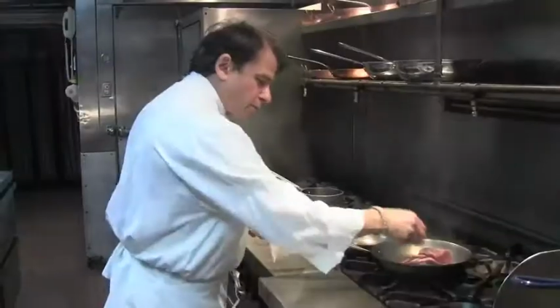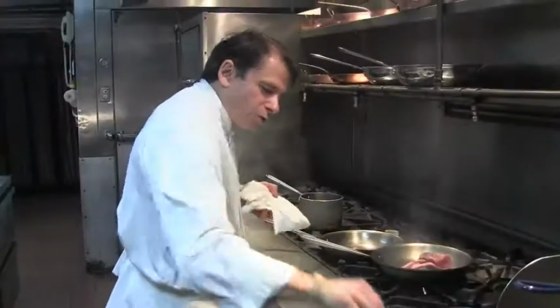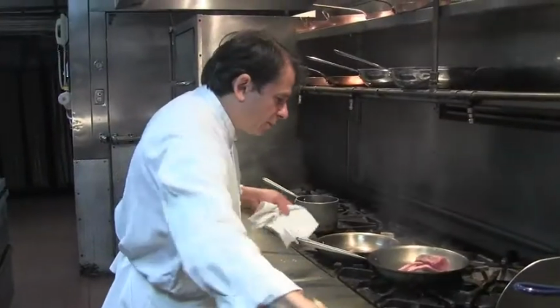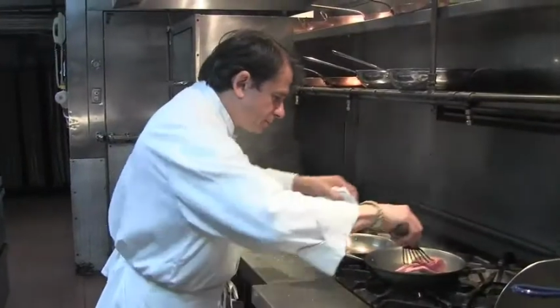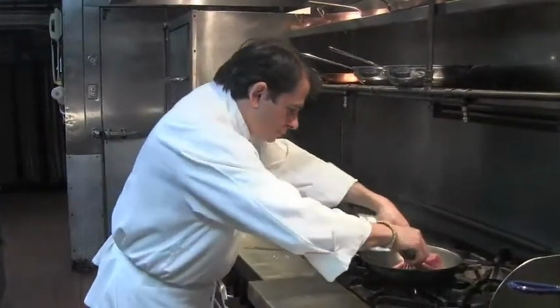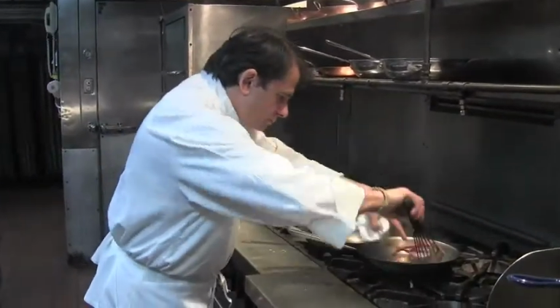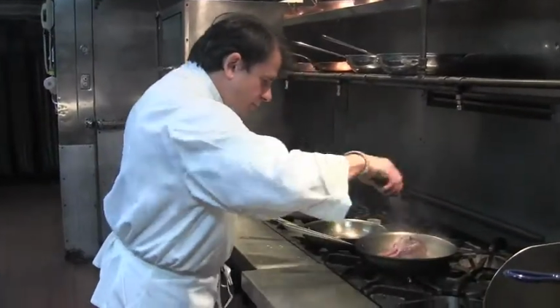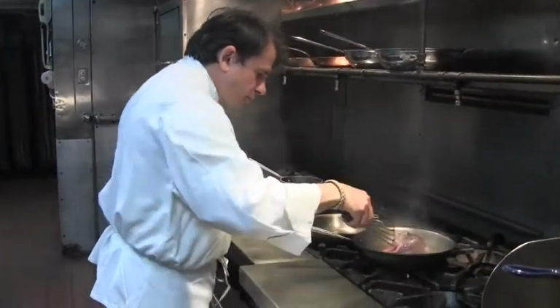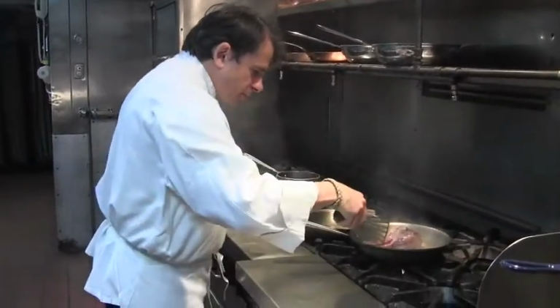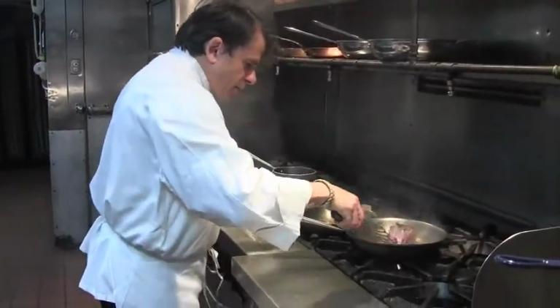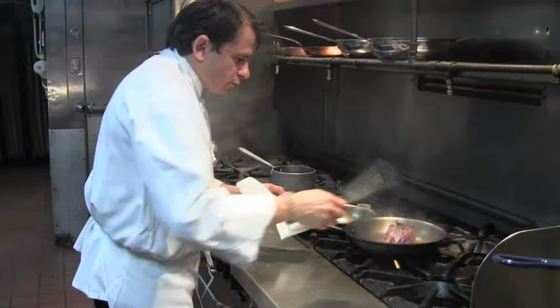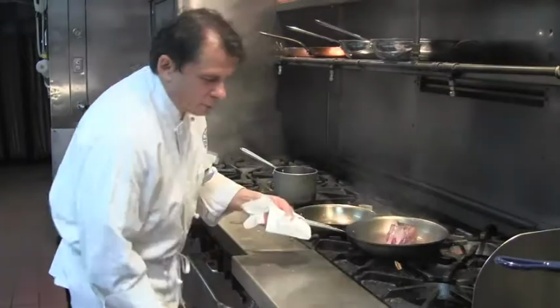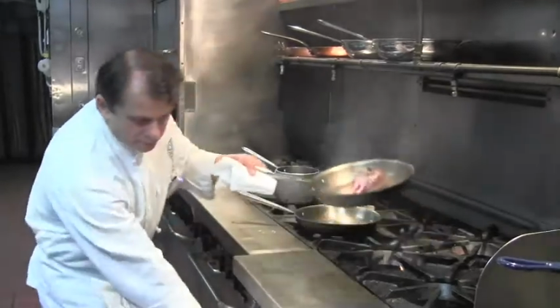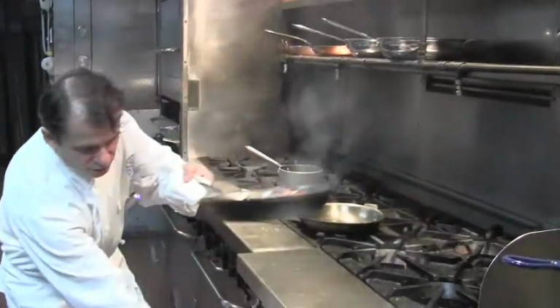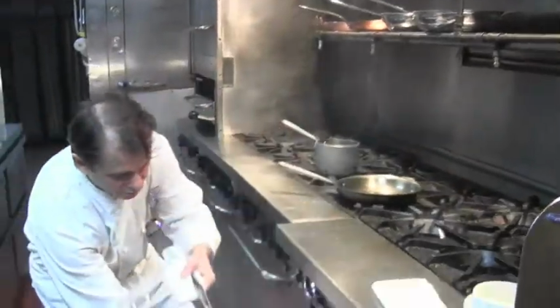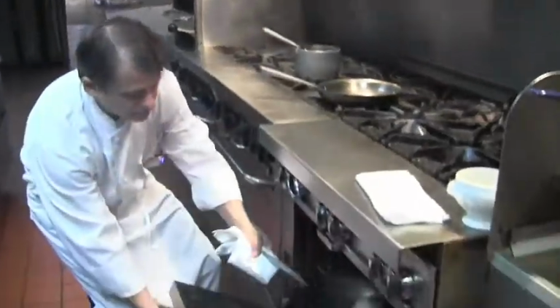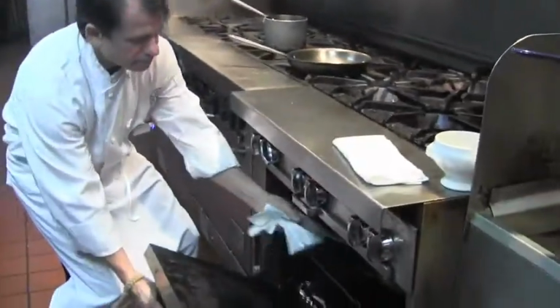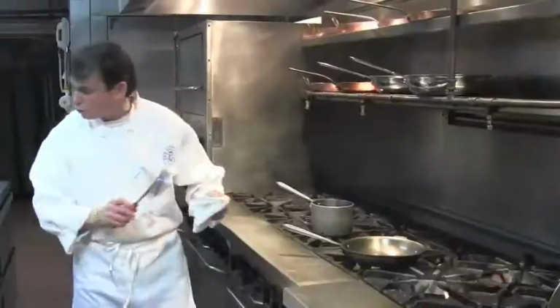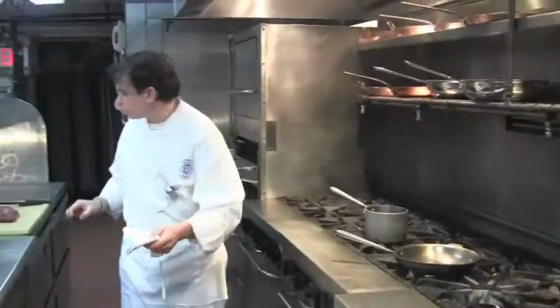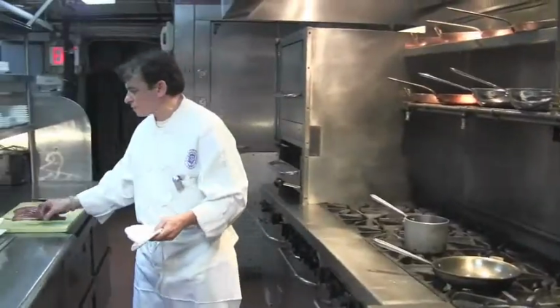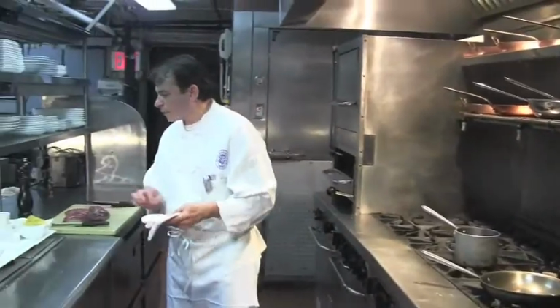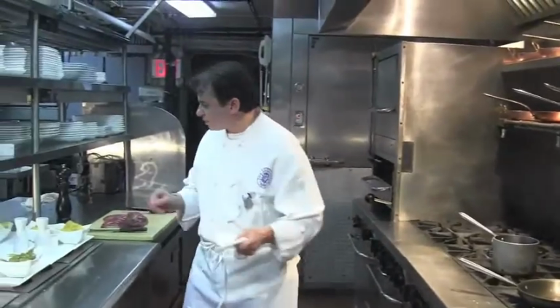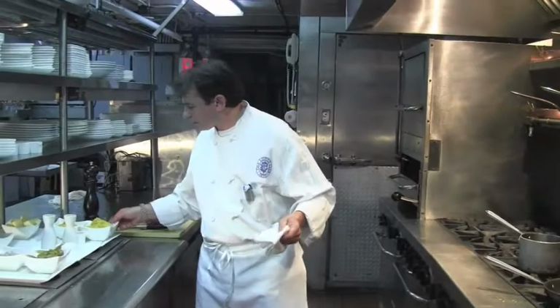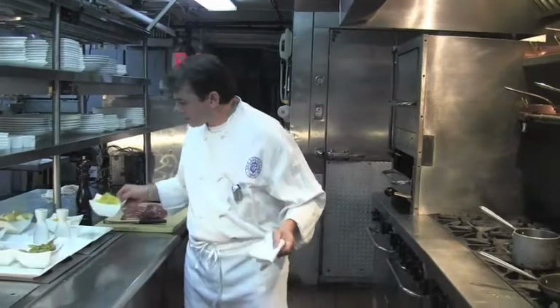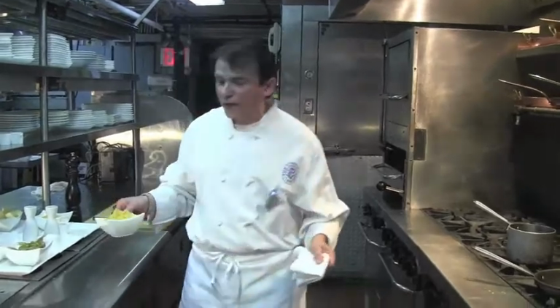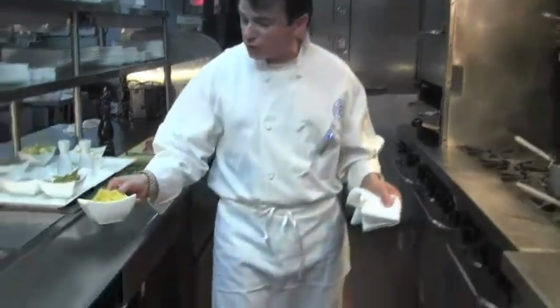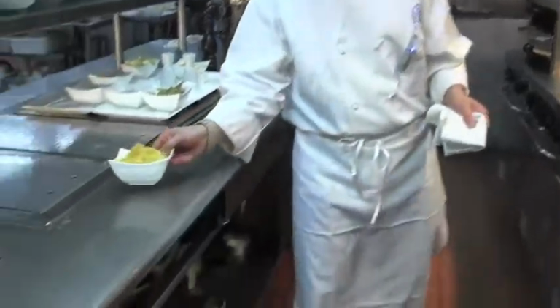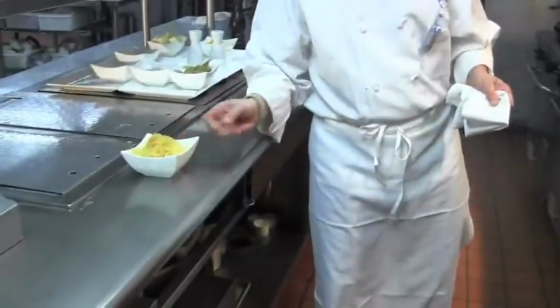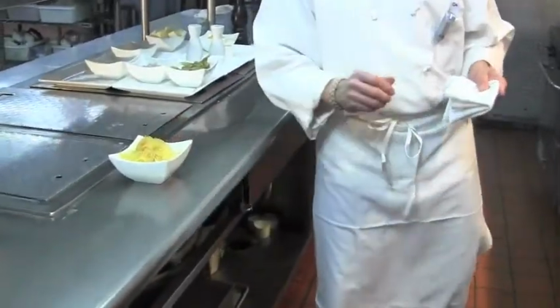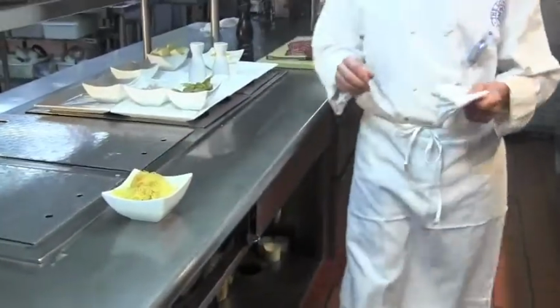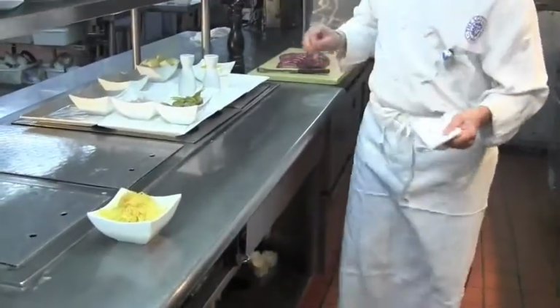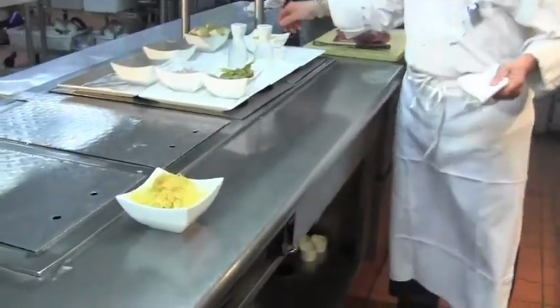We're going to flip it over and keep going, then finishing in the oven. I'm going to serve this dish with spaghetti squash and a sweet potato puree.